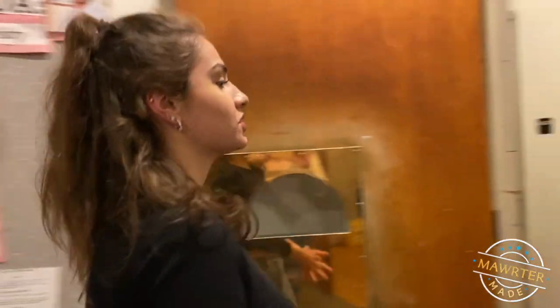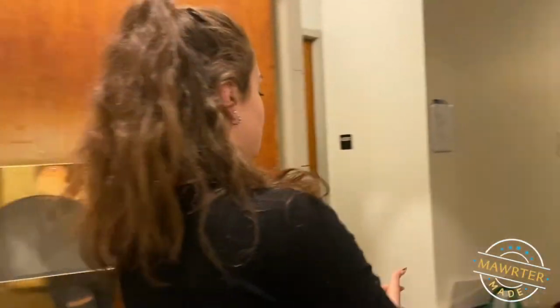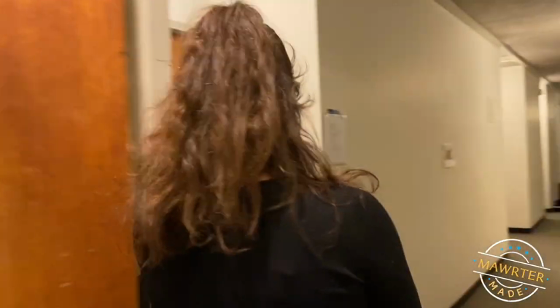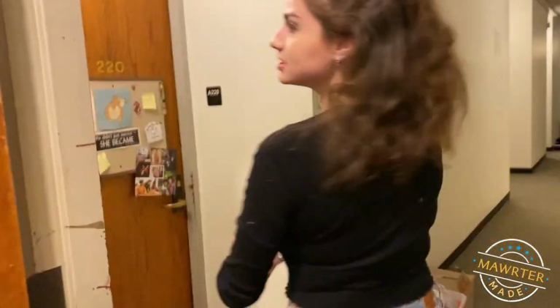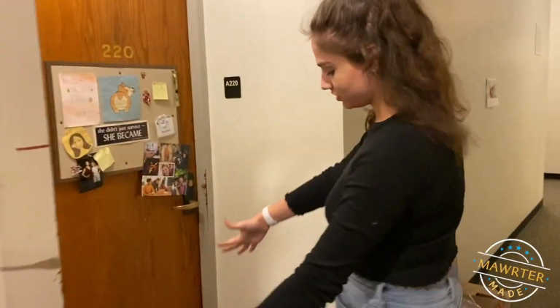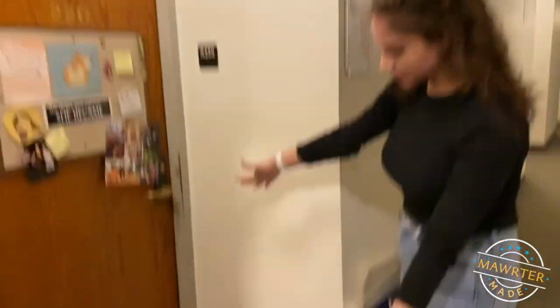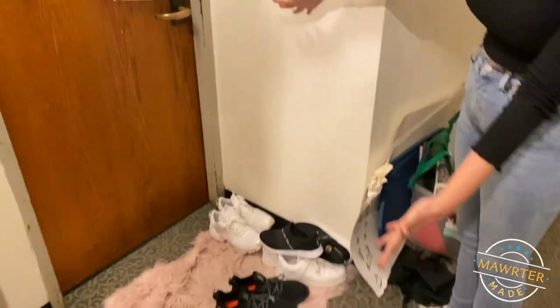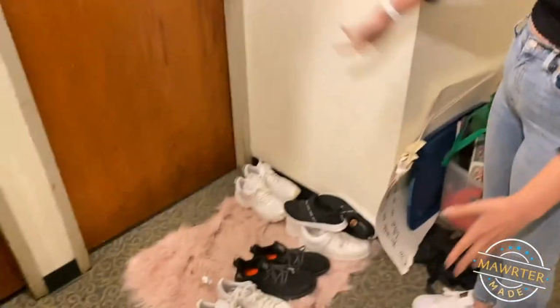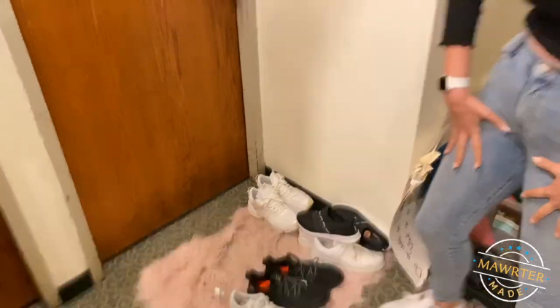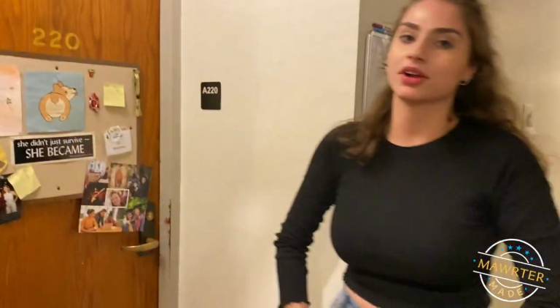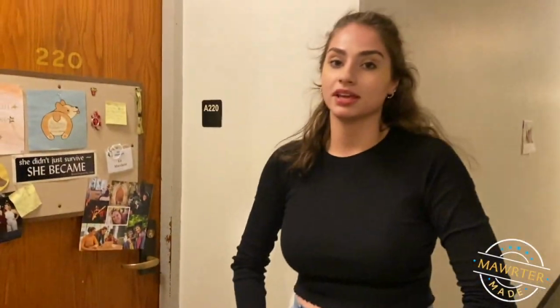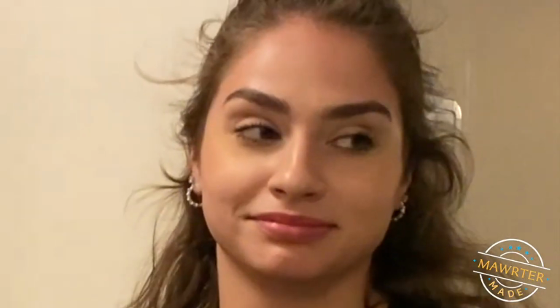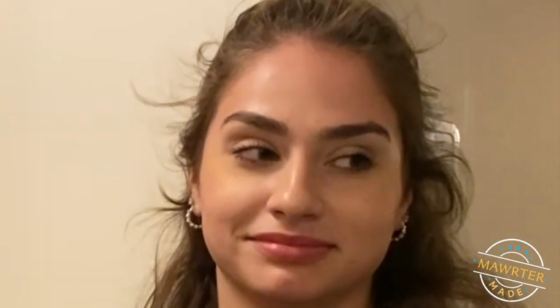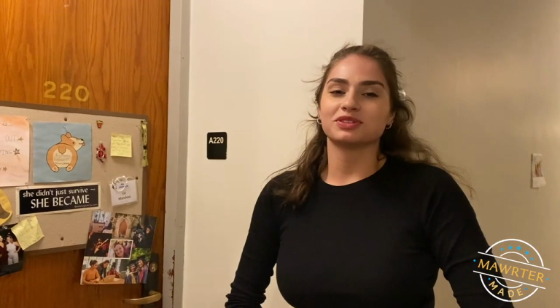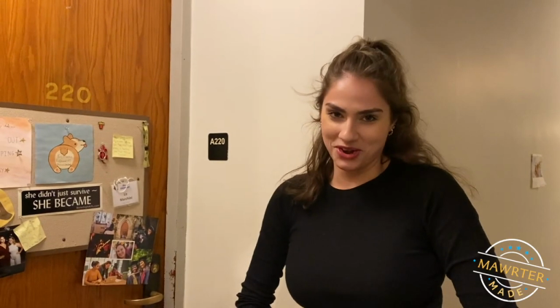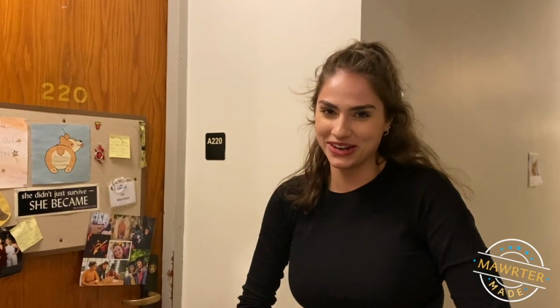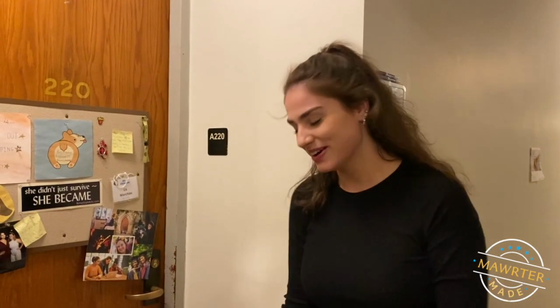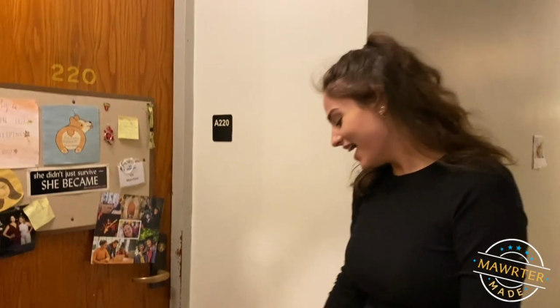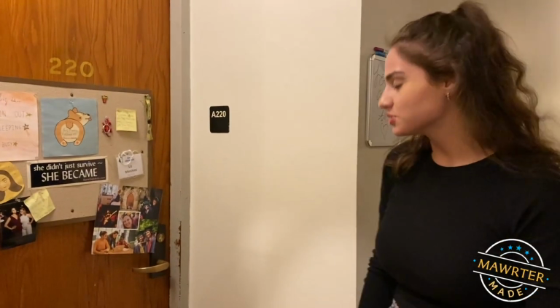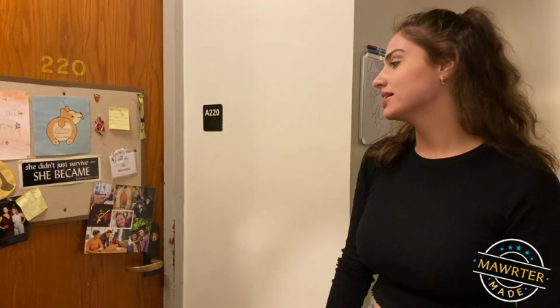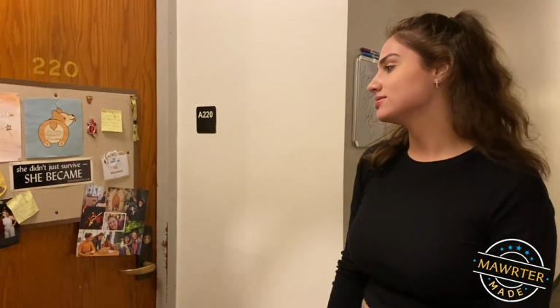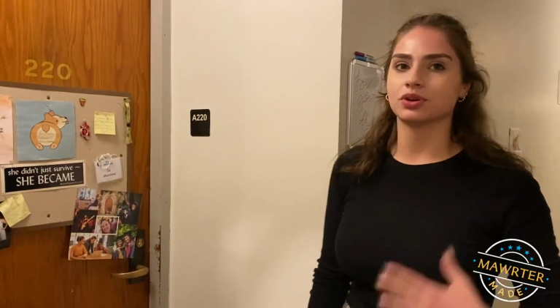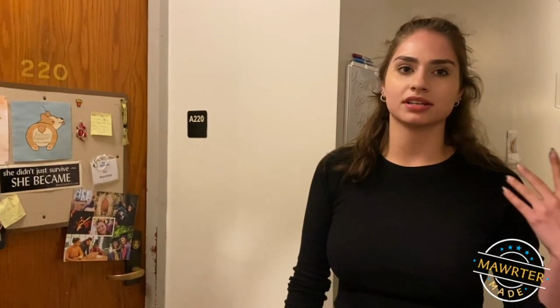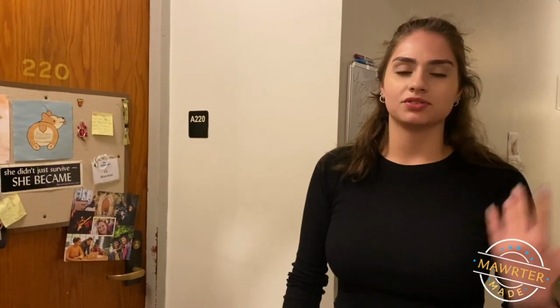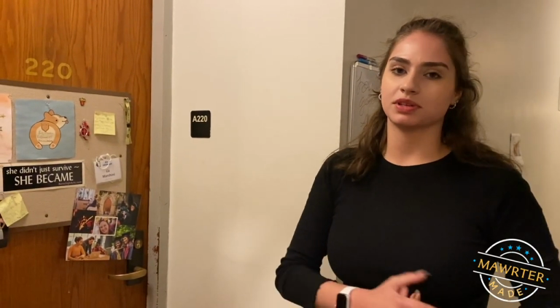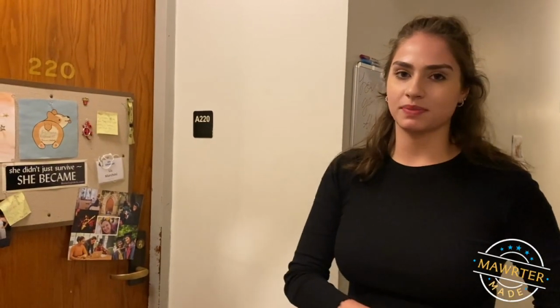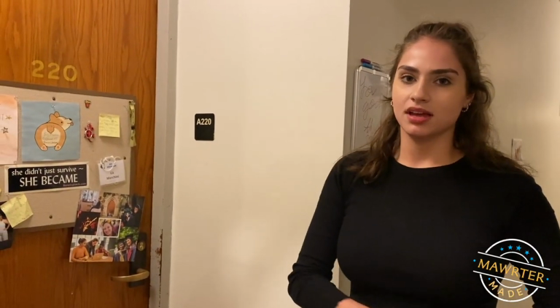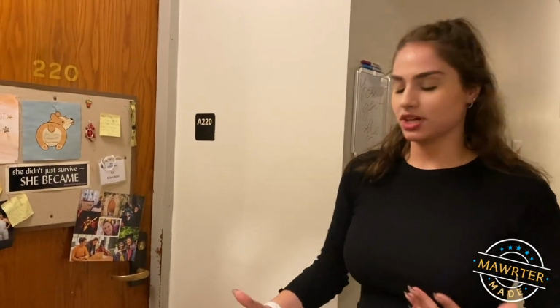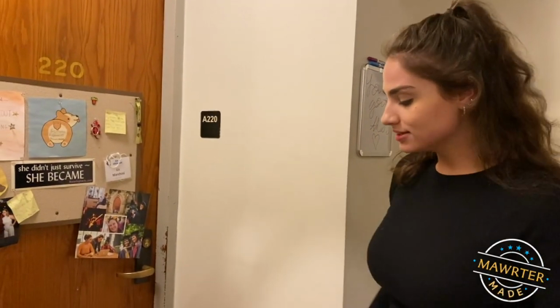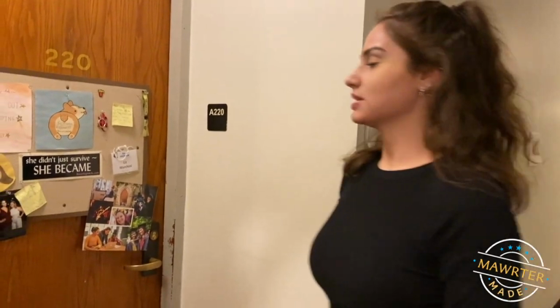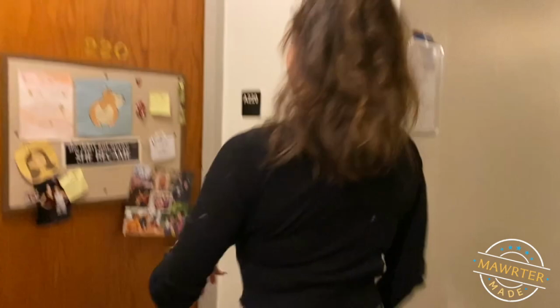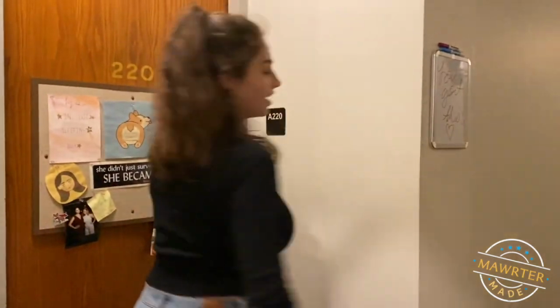I'm going to show you my room first. I'm showing you all my shoes outside, and that's because of the social honor code. We have the social honor code here at Bryn Mawr, which is just a mutual contract of trust, responsibility, and respect for each other — hence why I was able to leave my door unlocked.